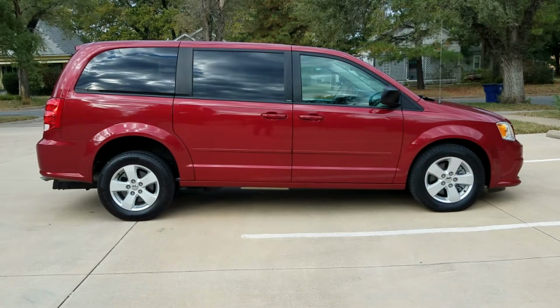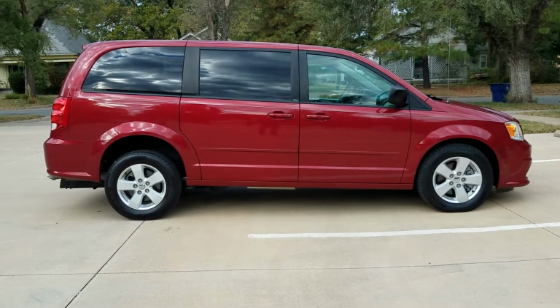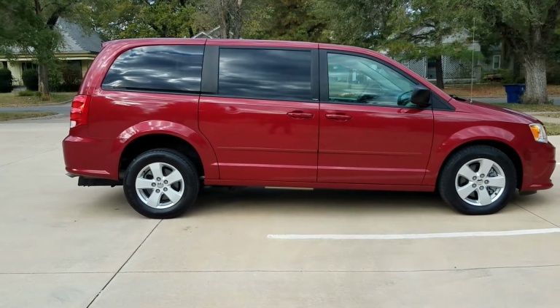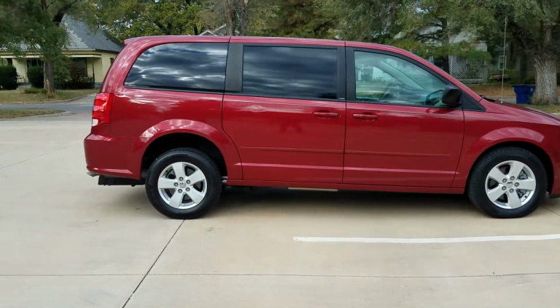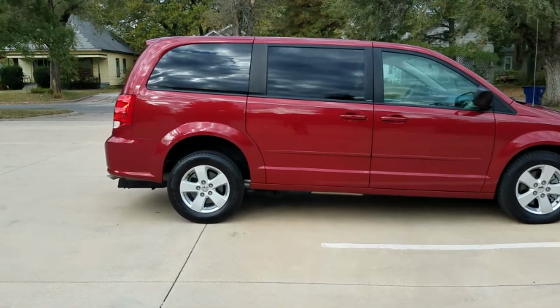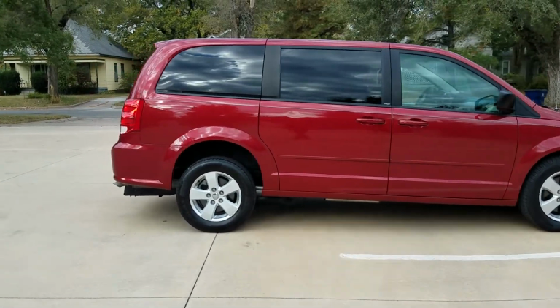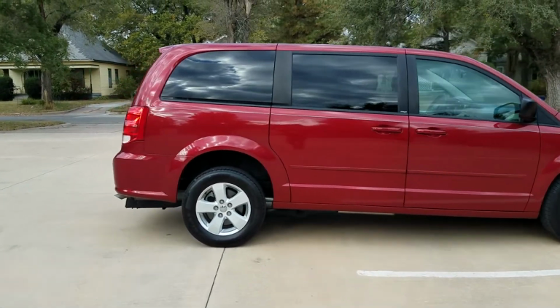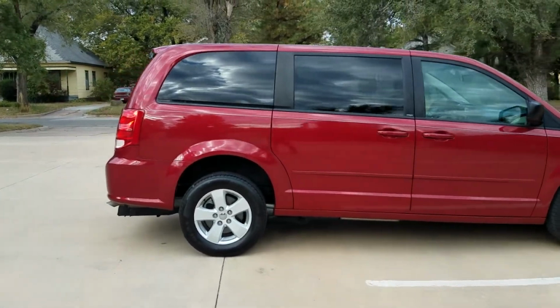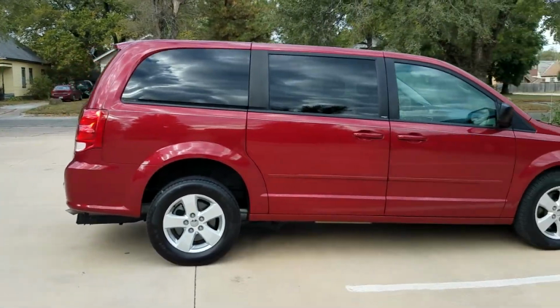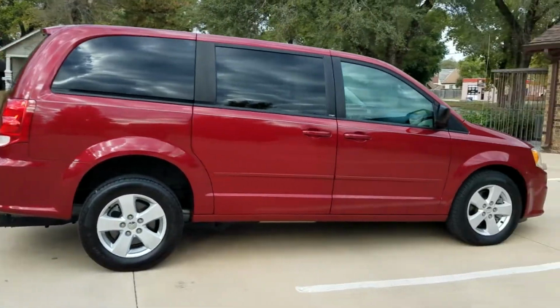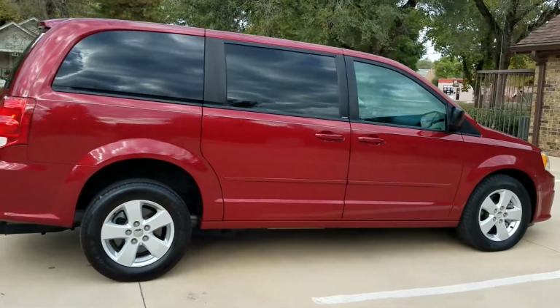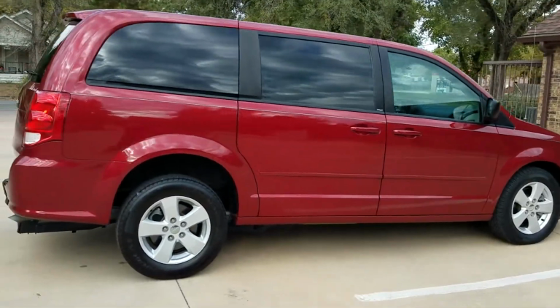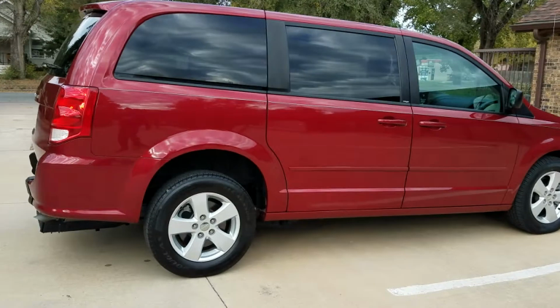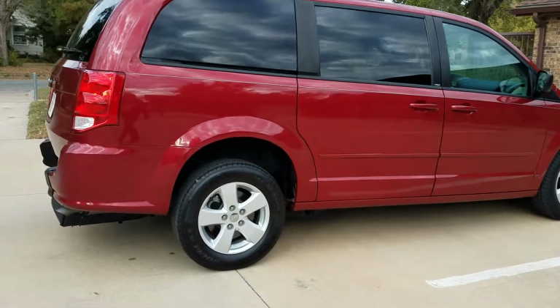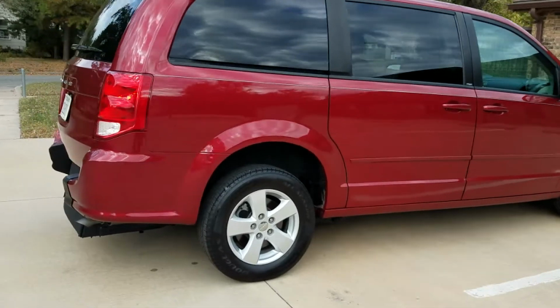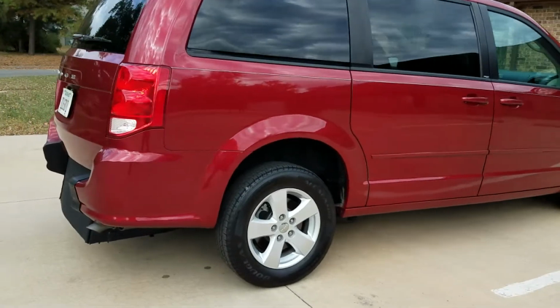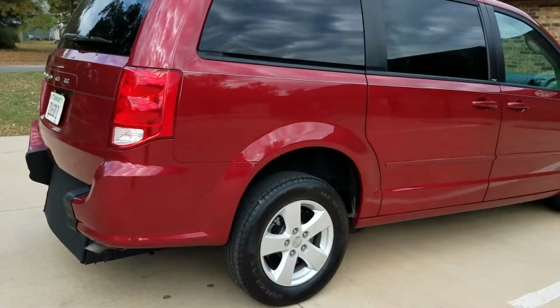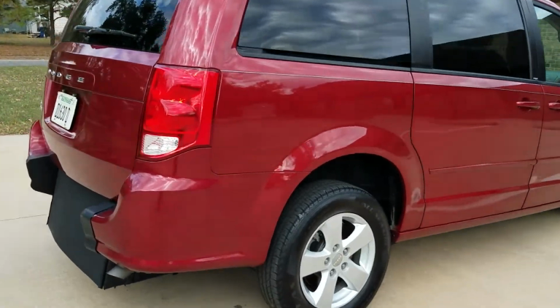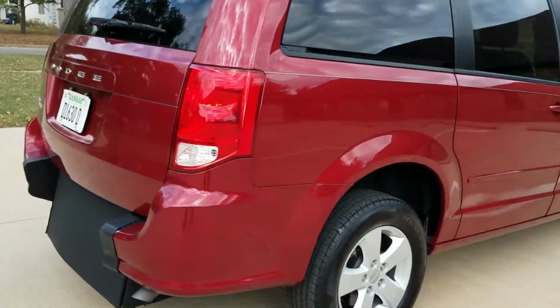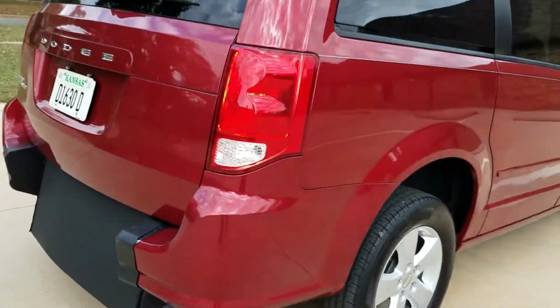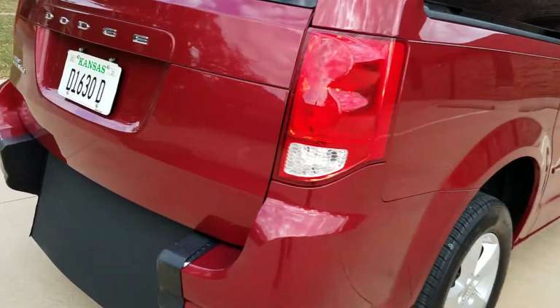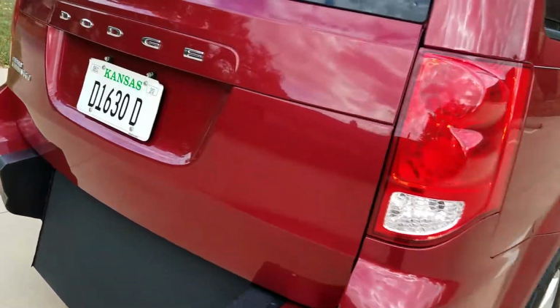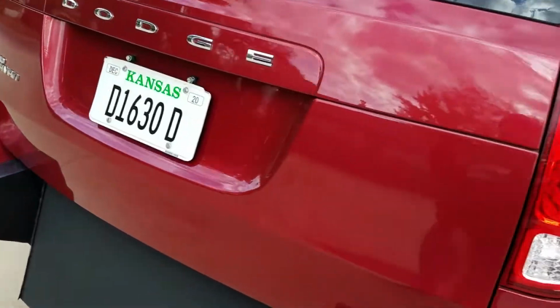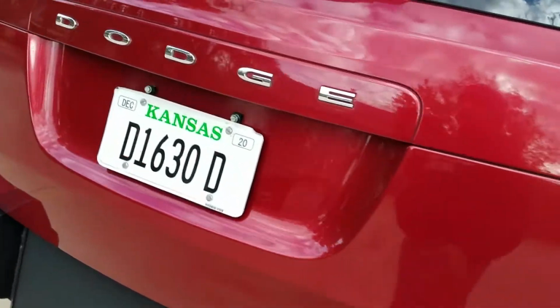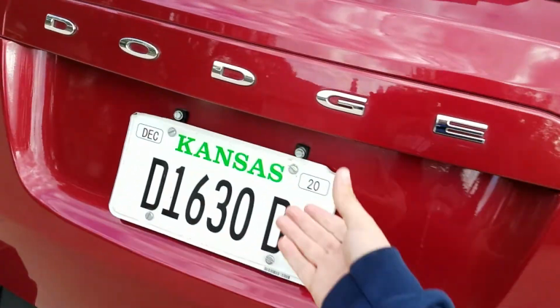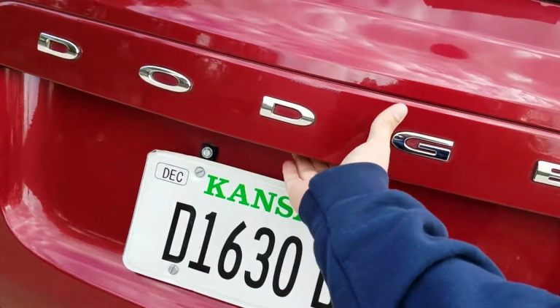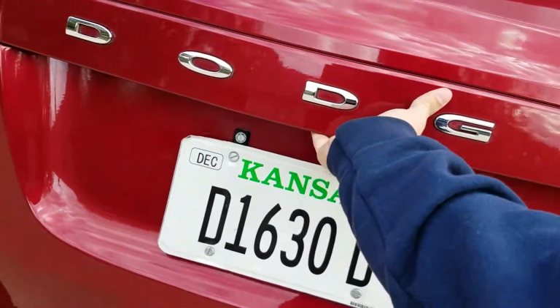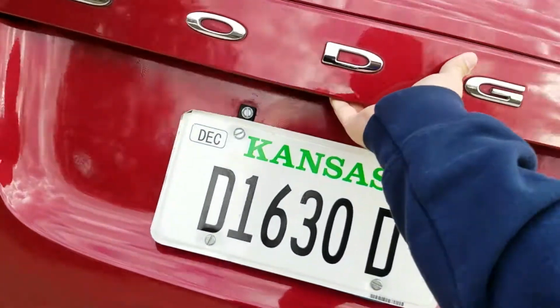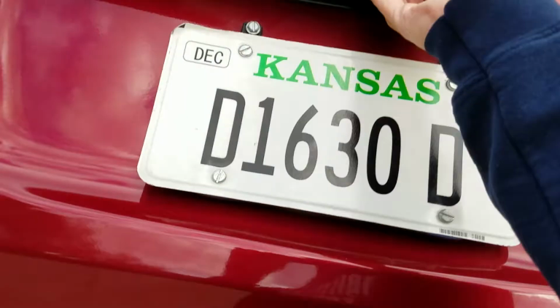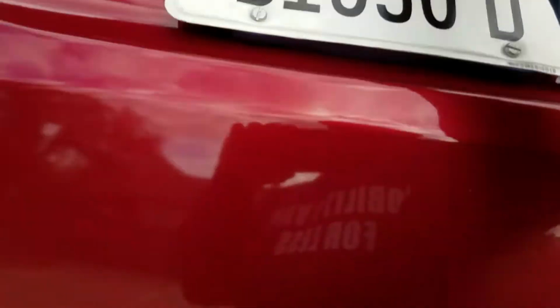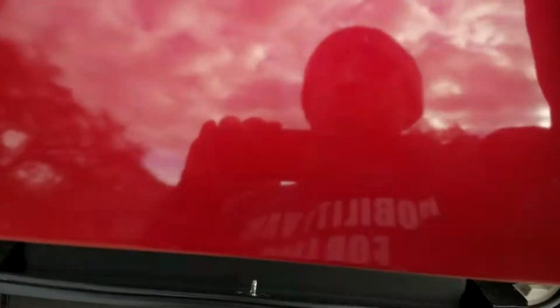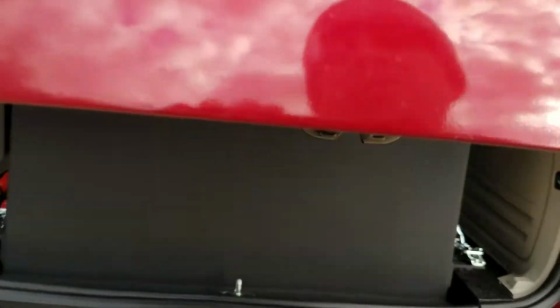Good morning, my name is Jeremiah with Affordable Mobility Solutions. Today I'm shooting a video of our 2014 Dodge Grand Caravan. This is a rear entry mobility wheelchair accessible van.